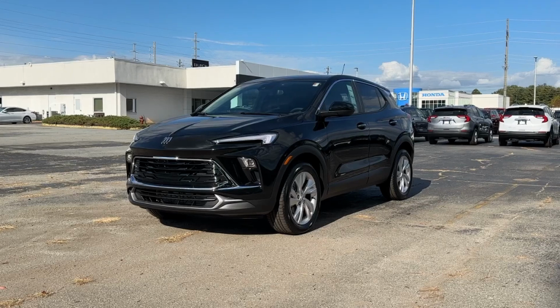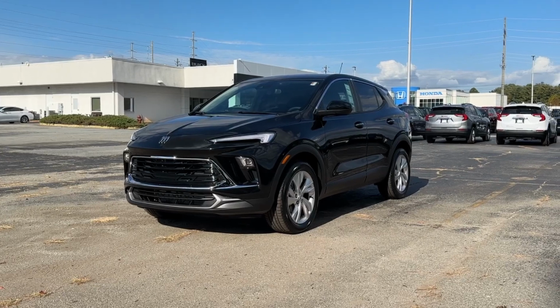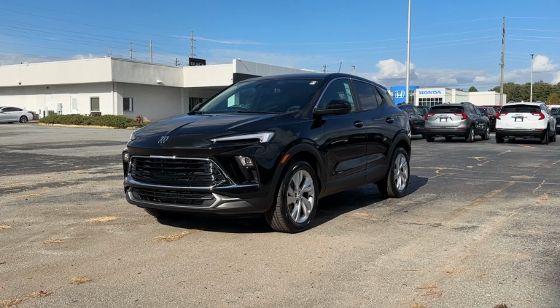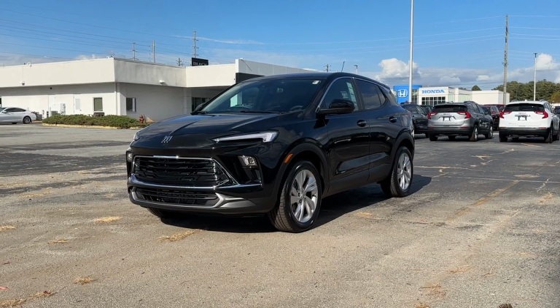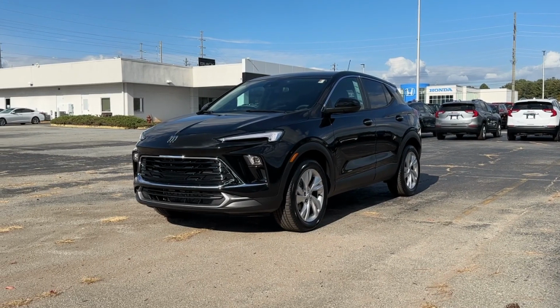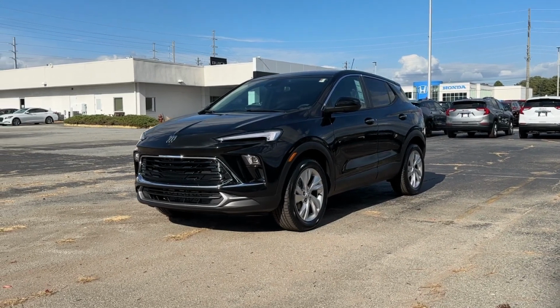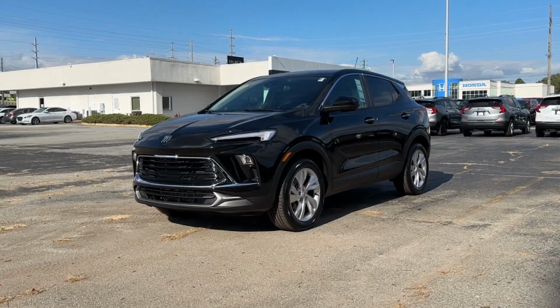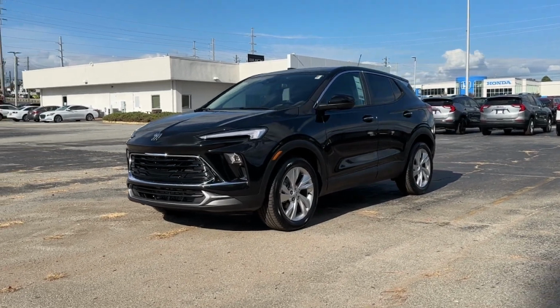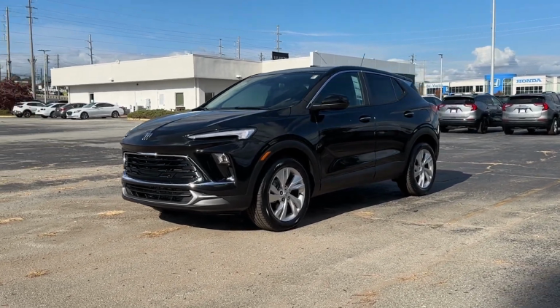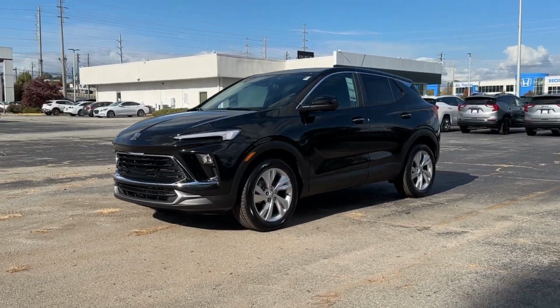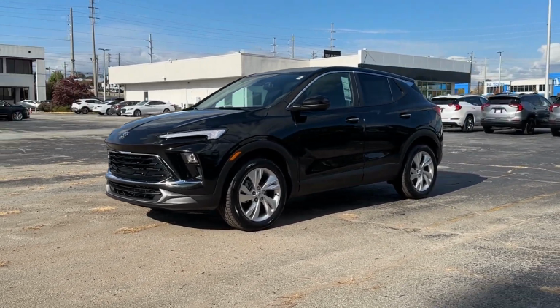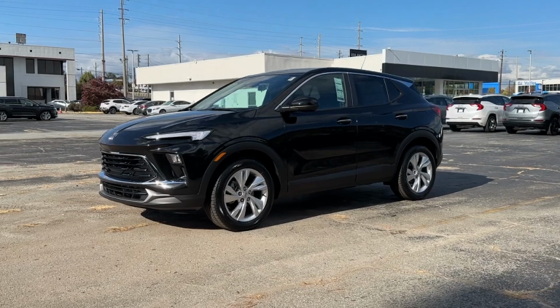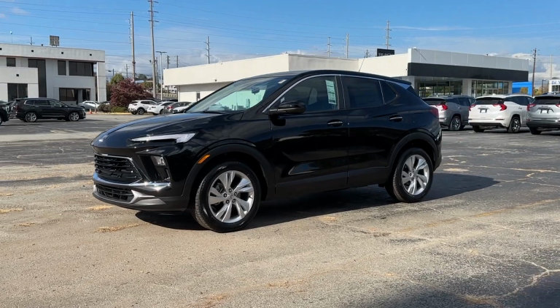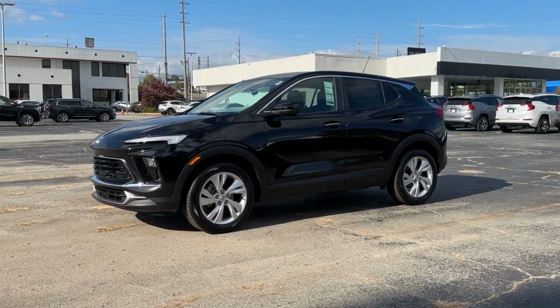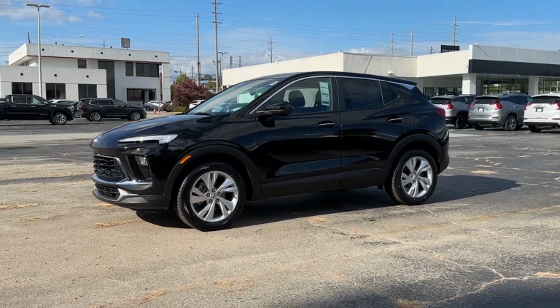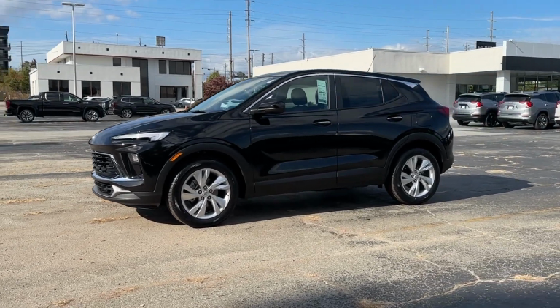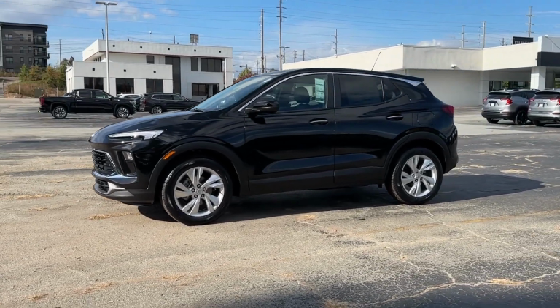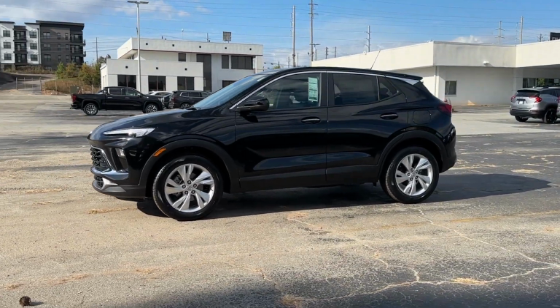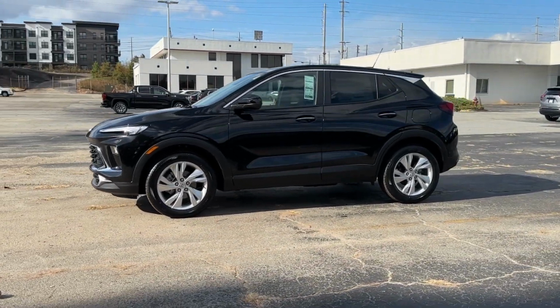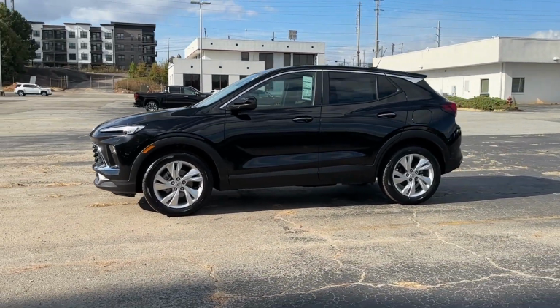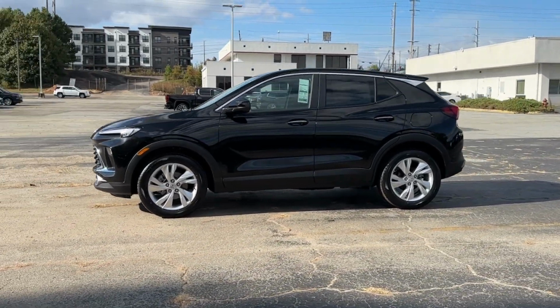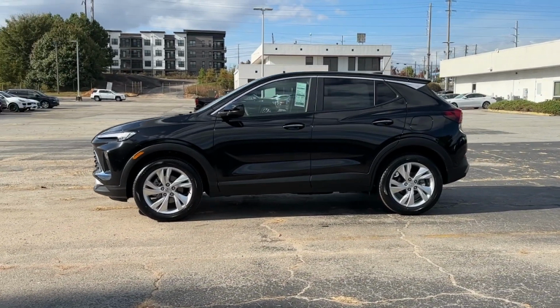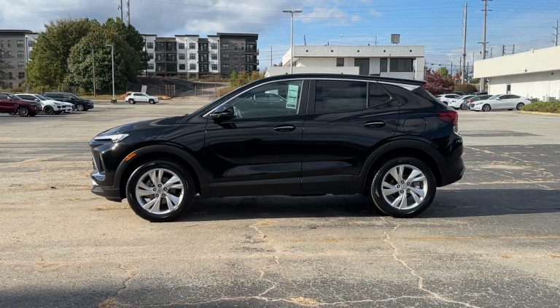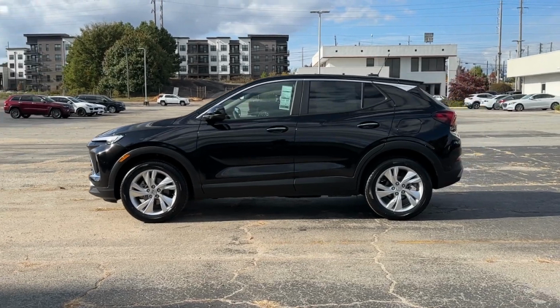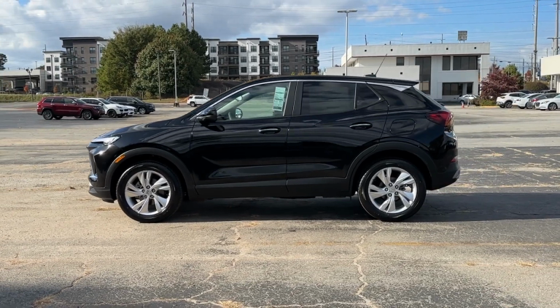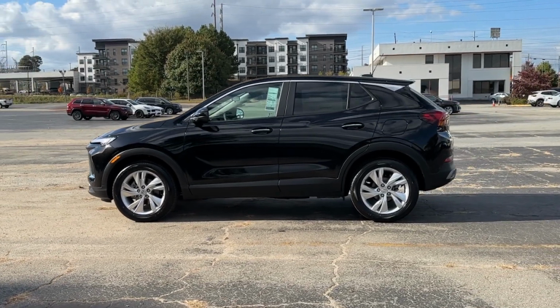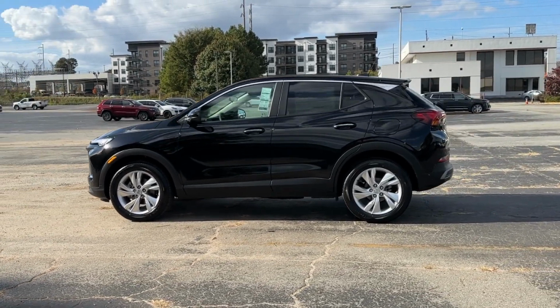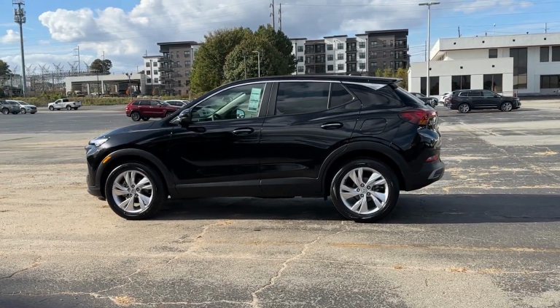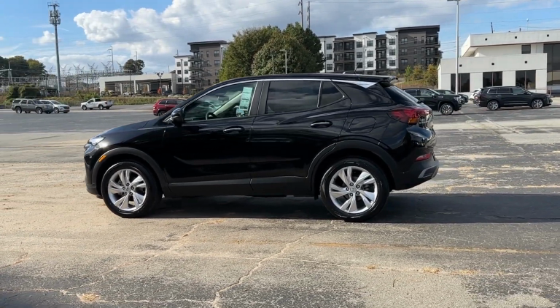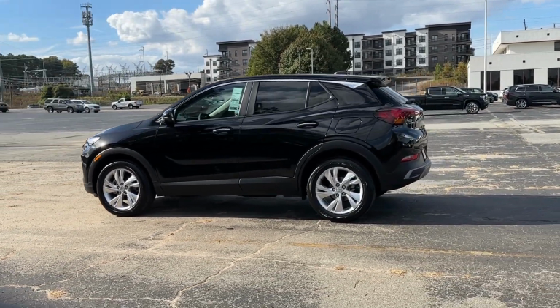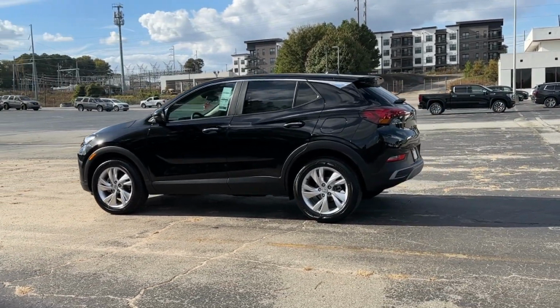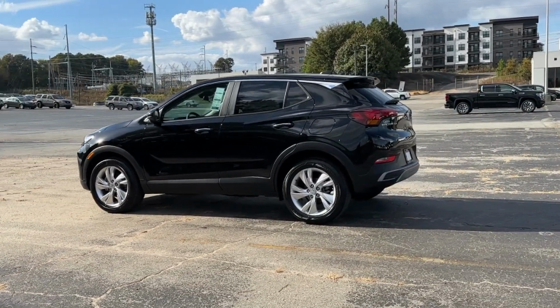Go home happy with the 2024 Buick Encore. The Encore has all the tools to help you navigate your world, from technology that keeps you connected to nimble handling, power, and efficiency, all wrapped in a sleek, luxurious package.